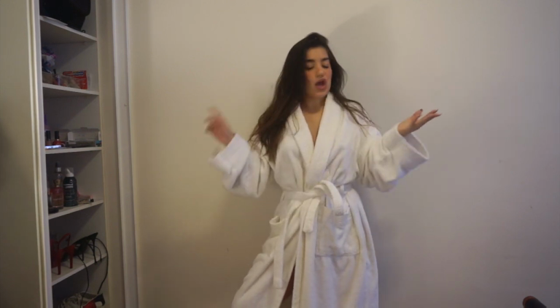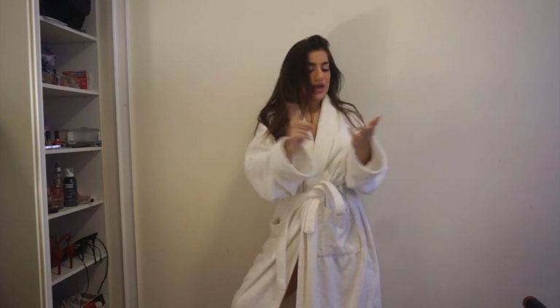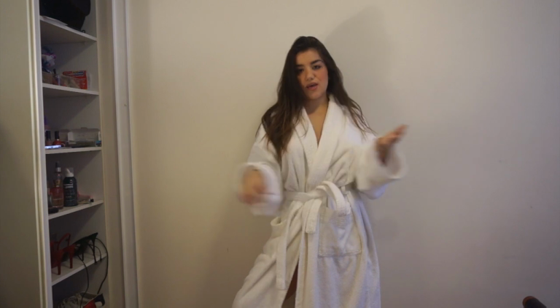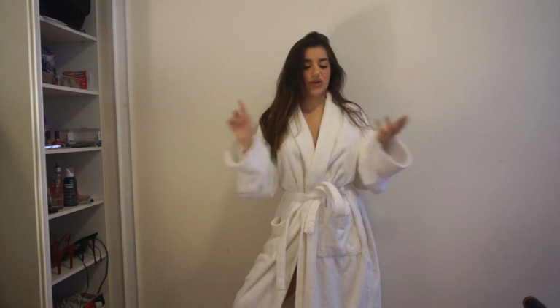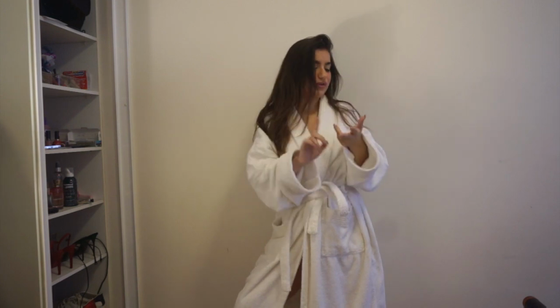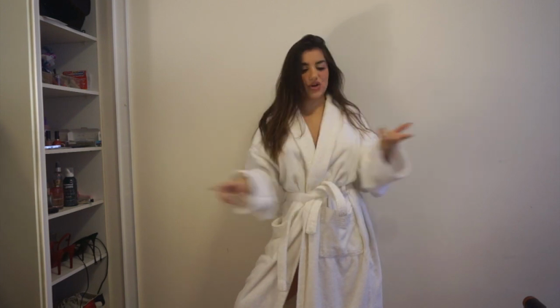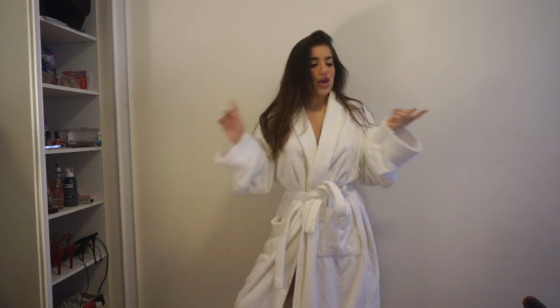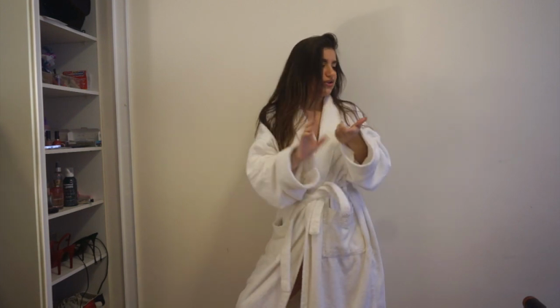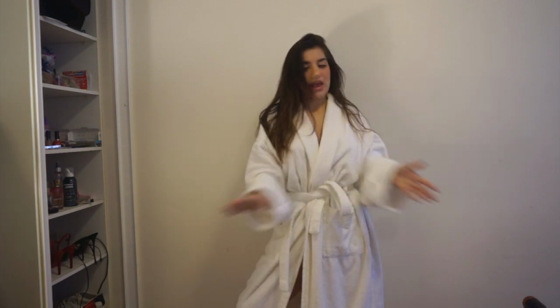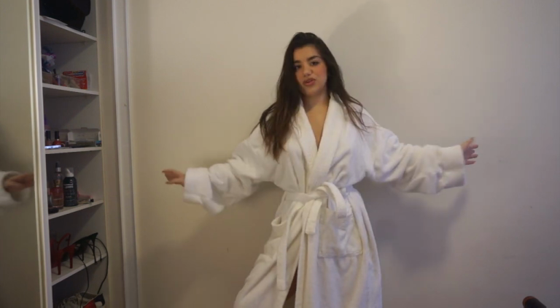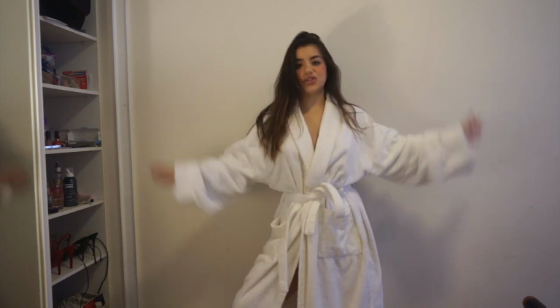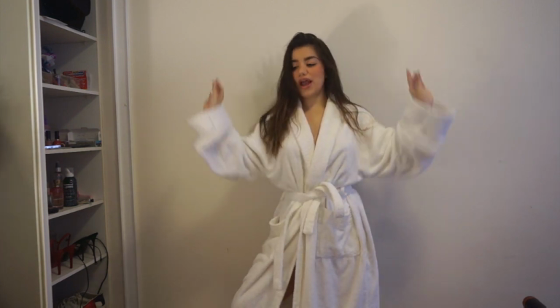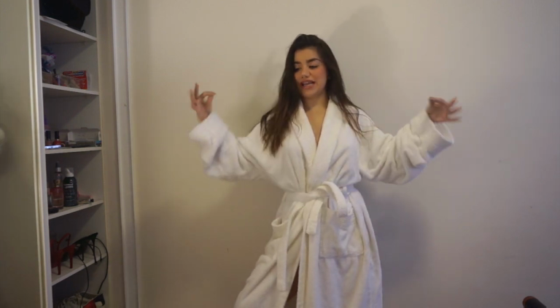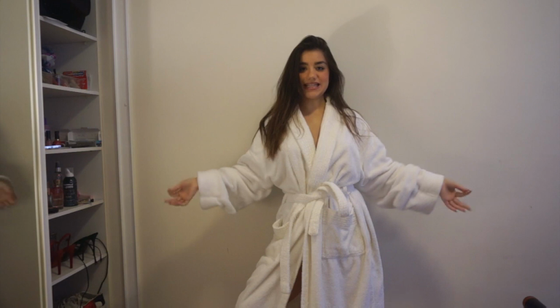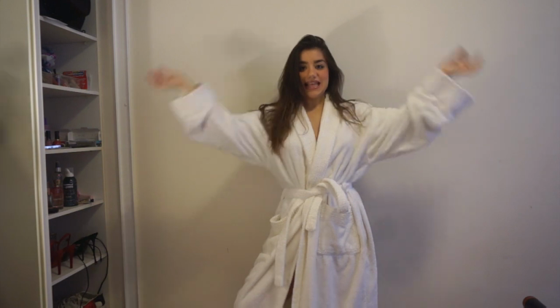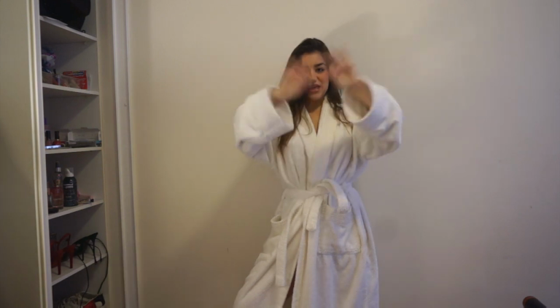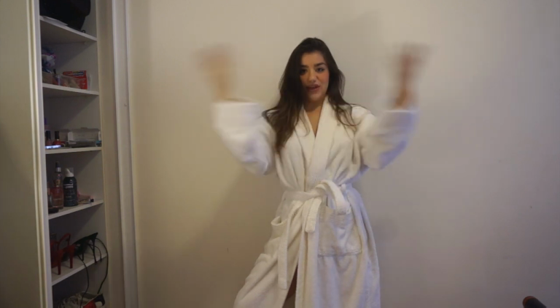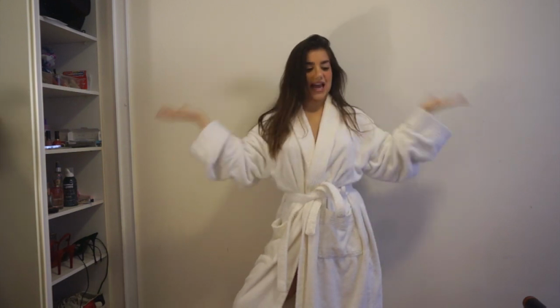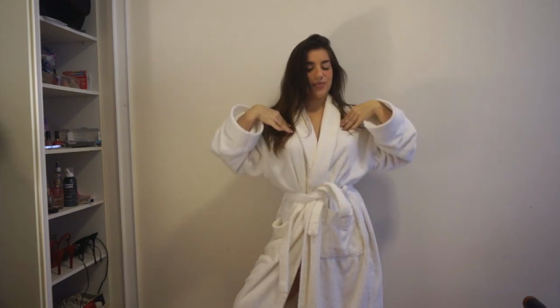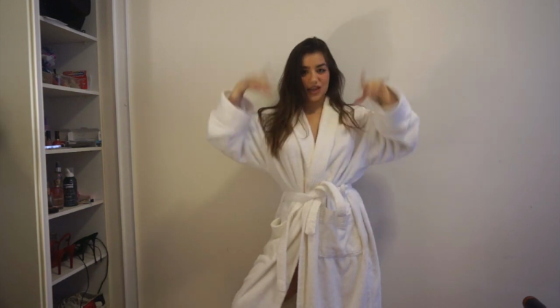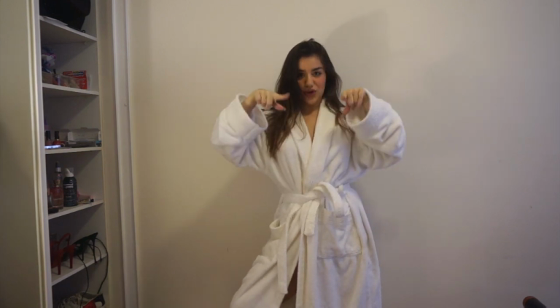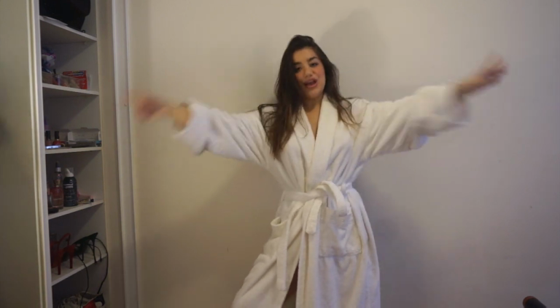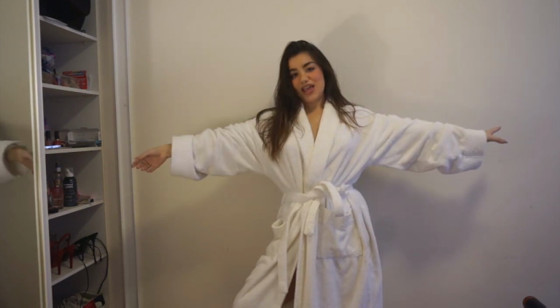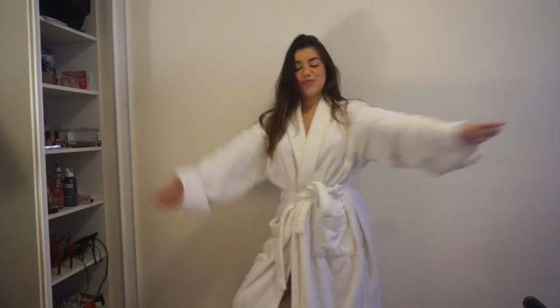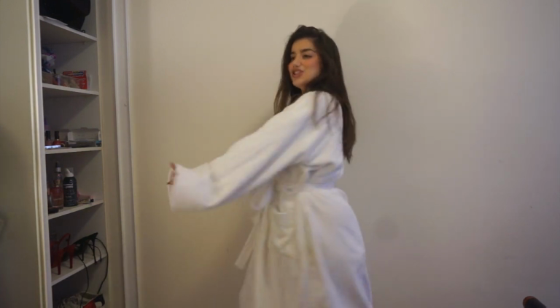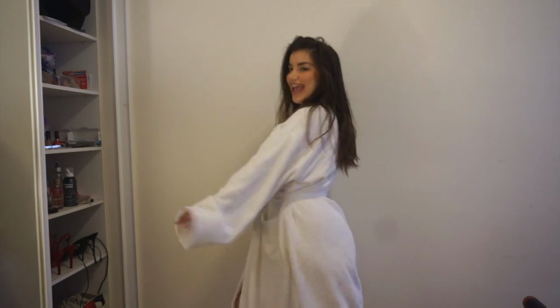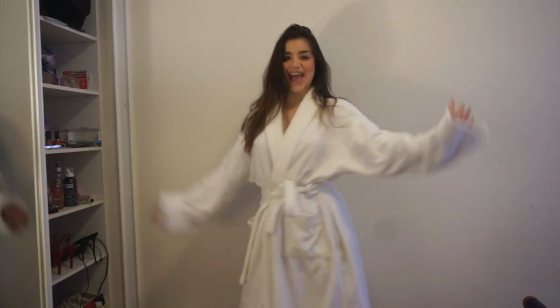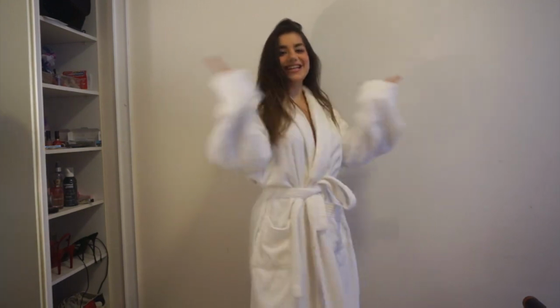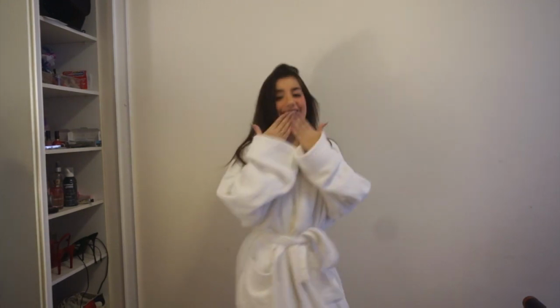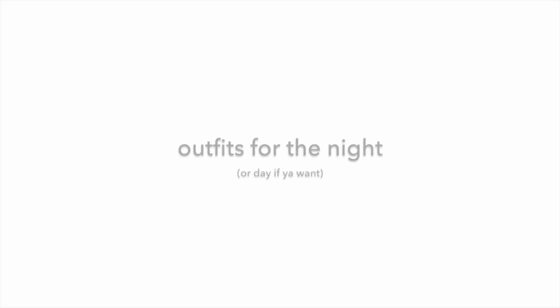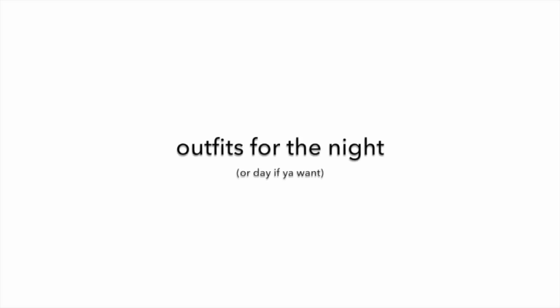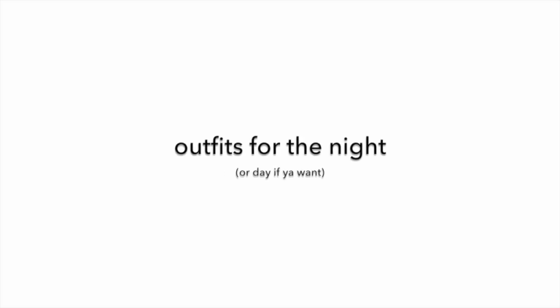you're going clubbing, you're going for dinner, or you're just going out with your girls — whatever it is, these are the outfits that I've put together for you. I hope you enjoy — outfits for the night!